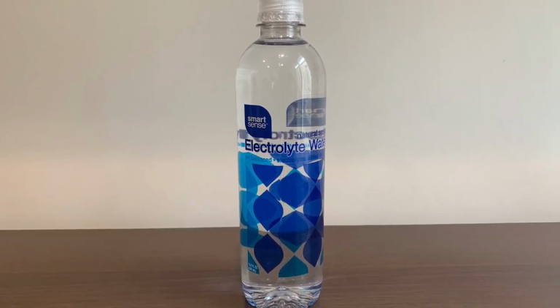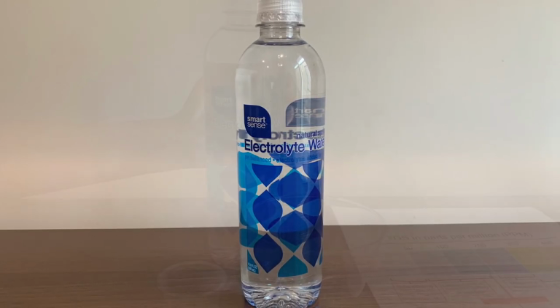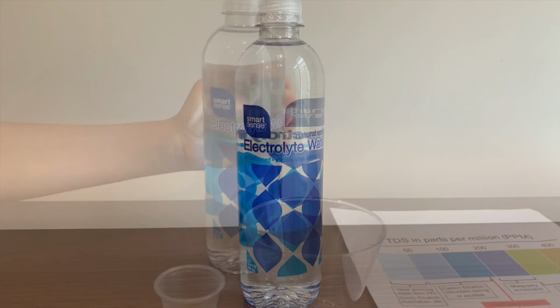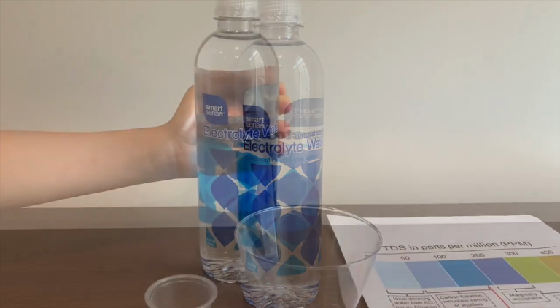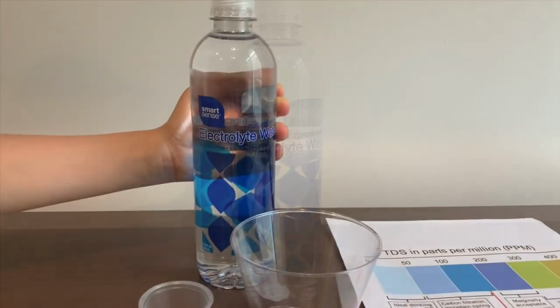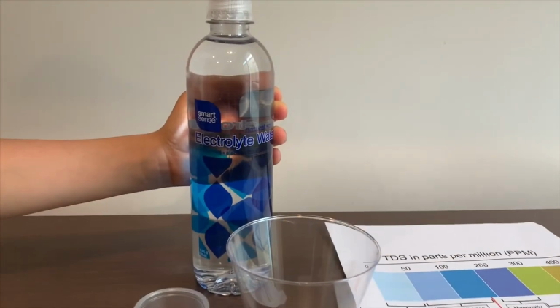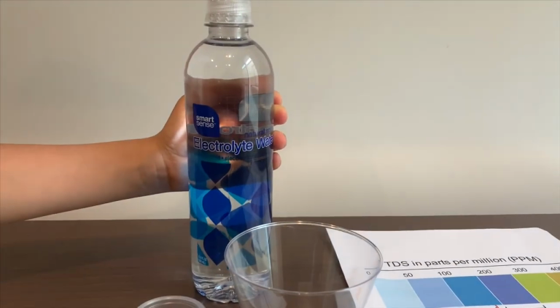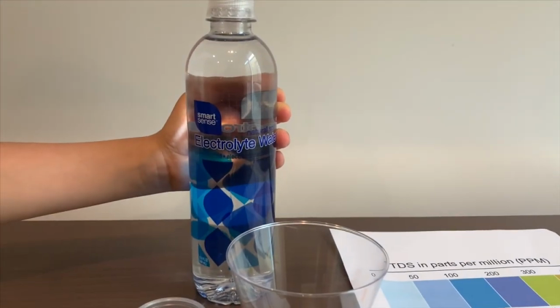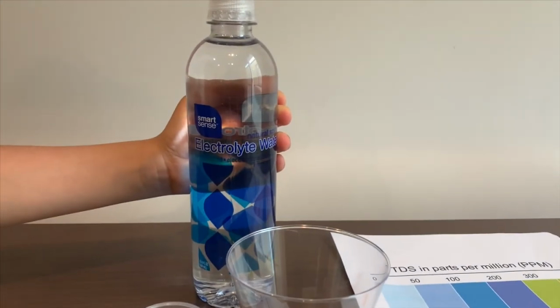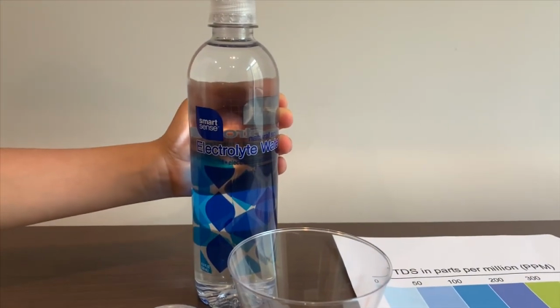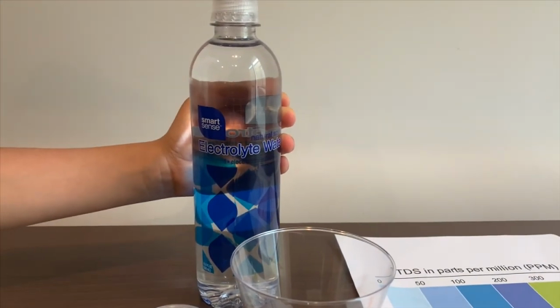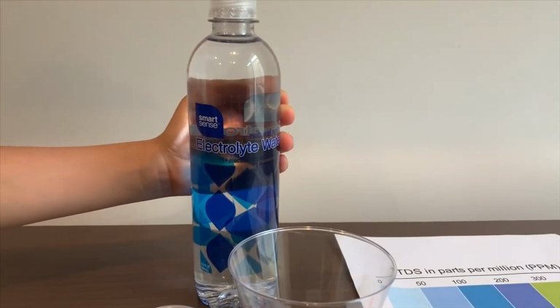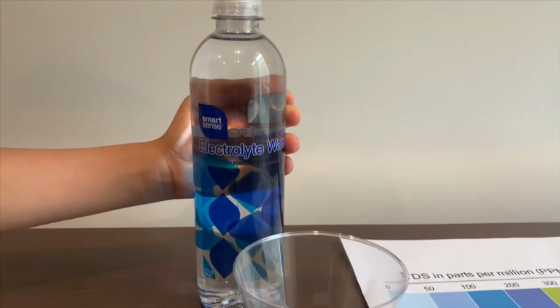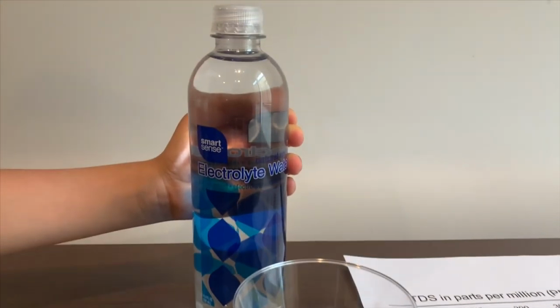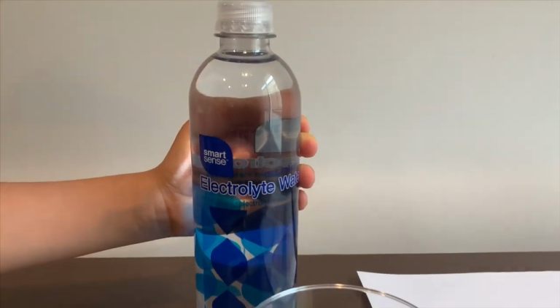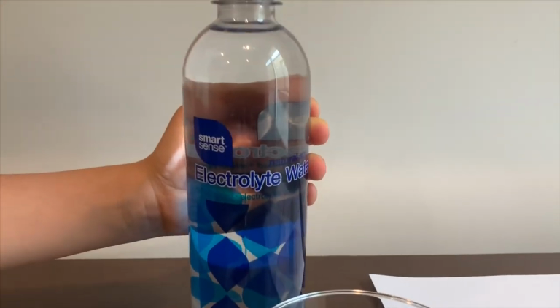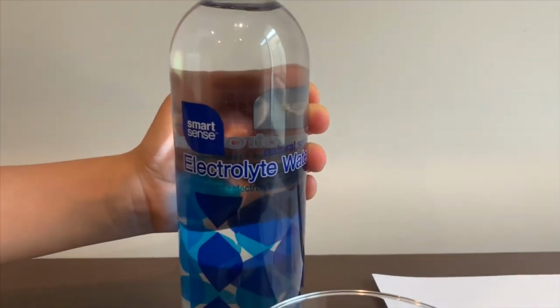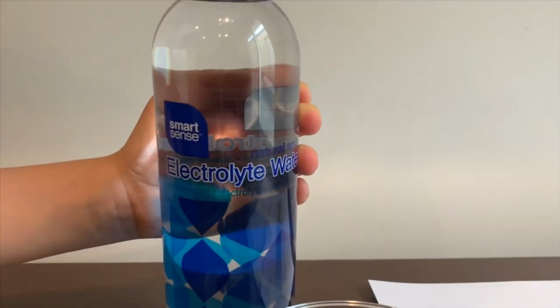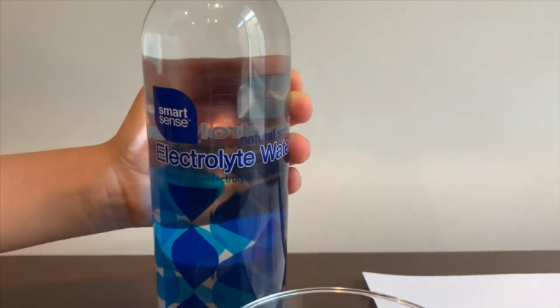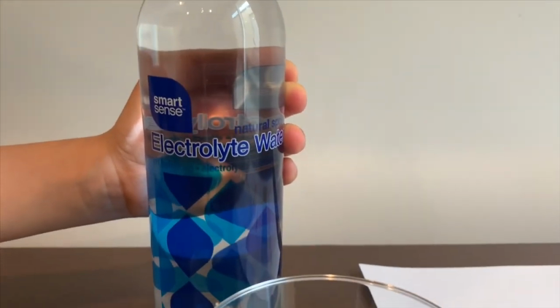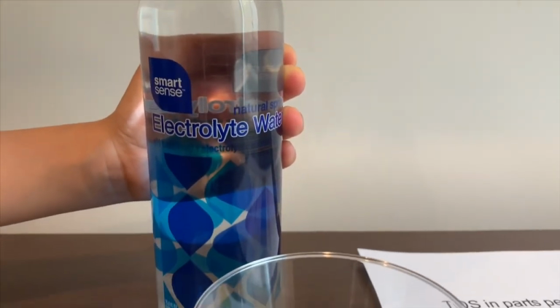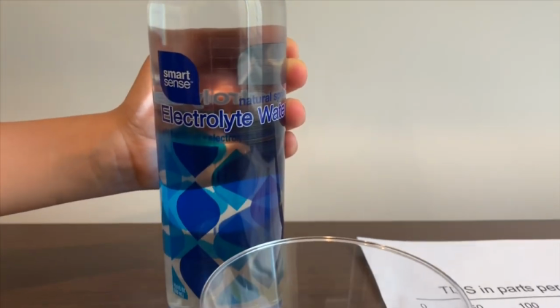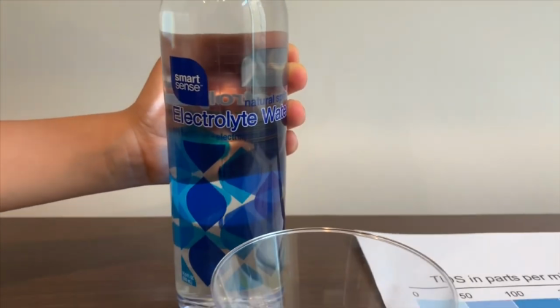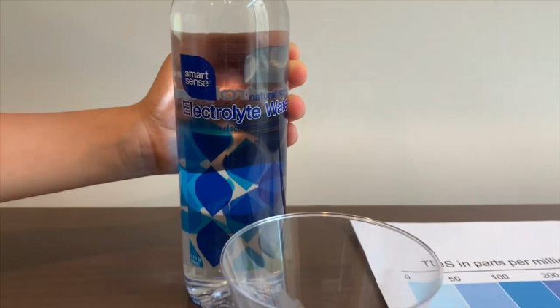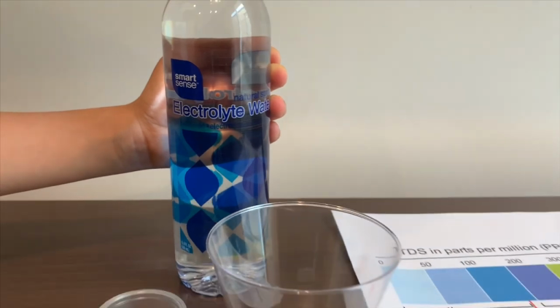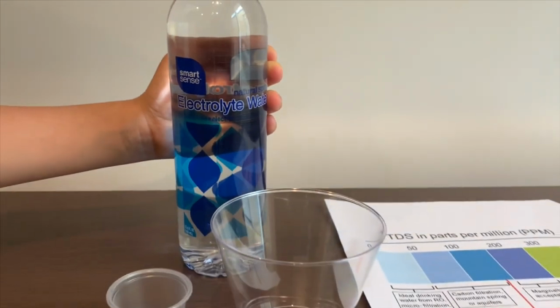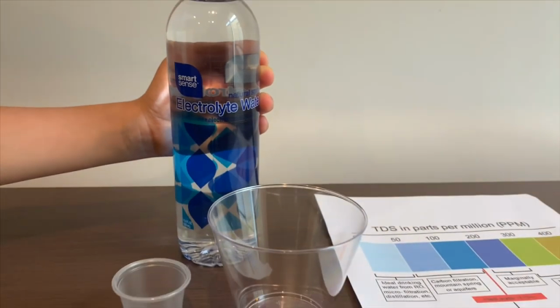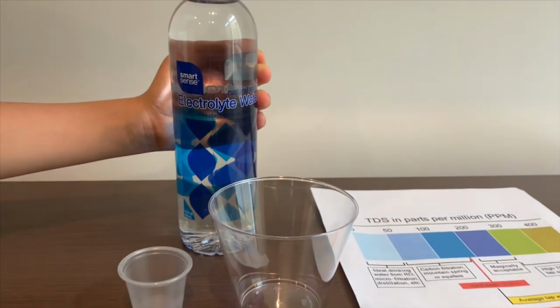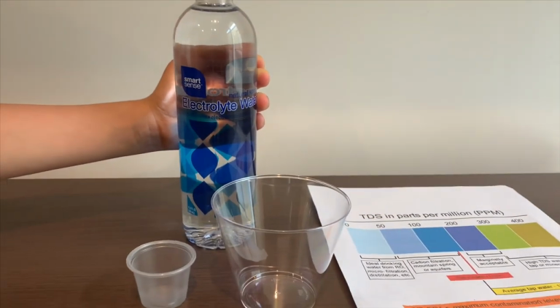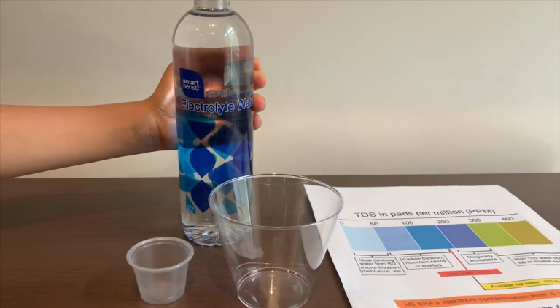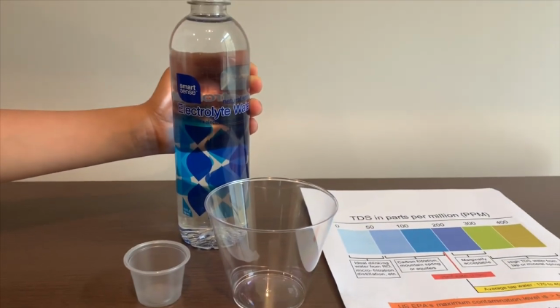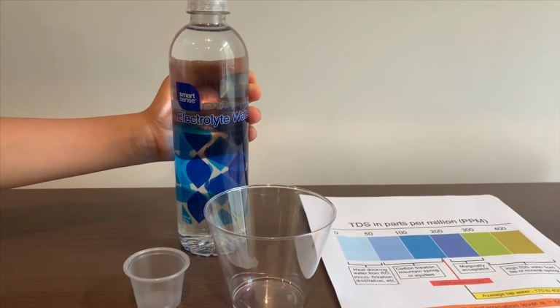This is SmartSense natural spring electrolyte water and it costs one dollar and it's sold at Kmart stores.